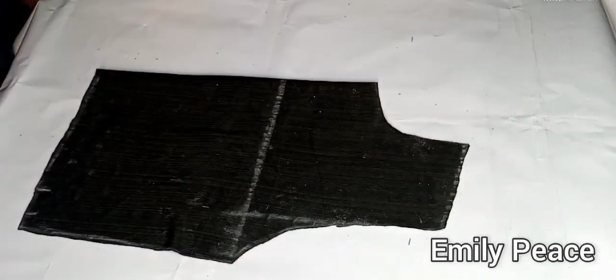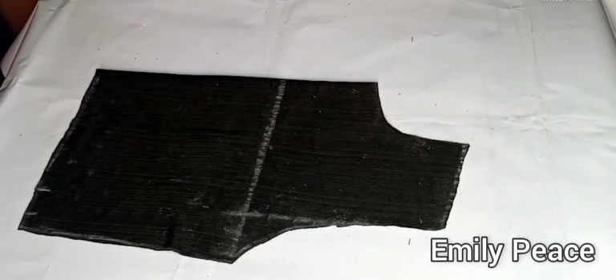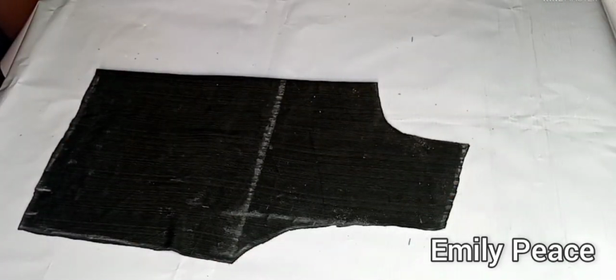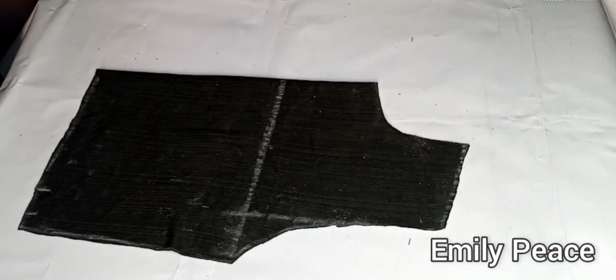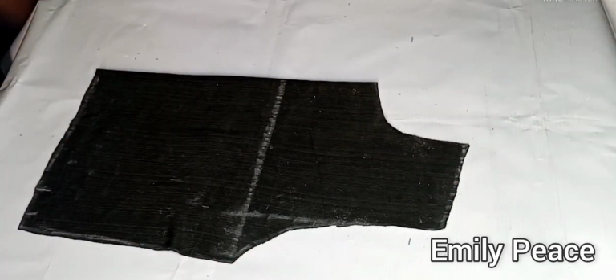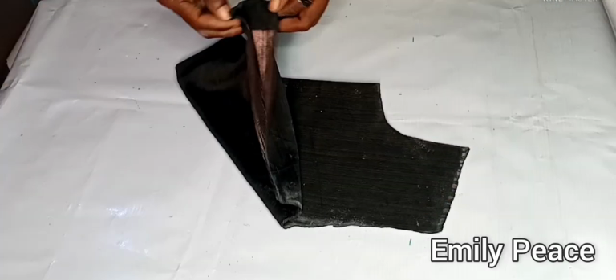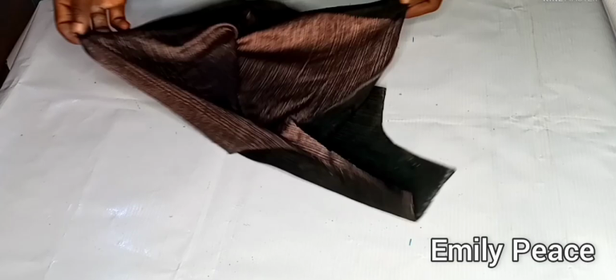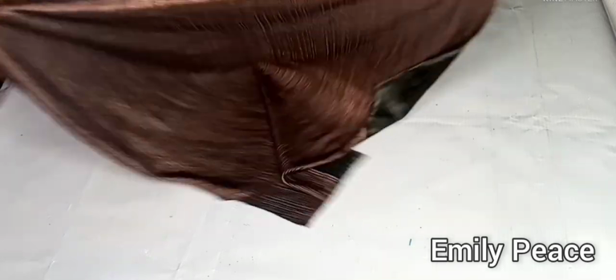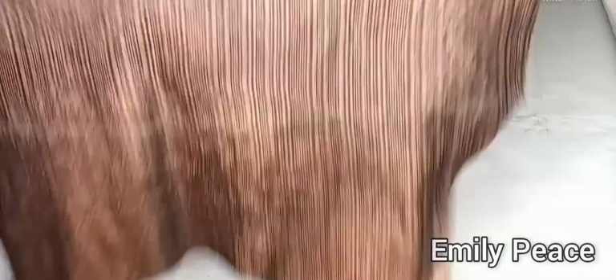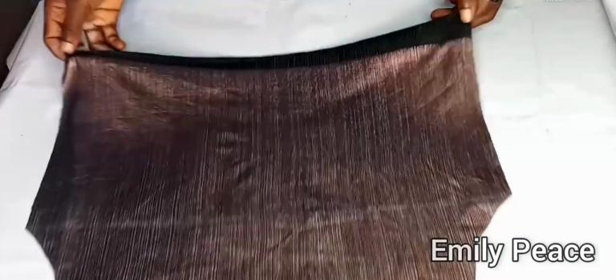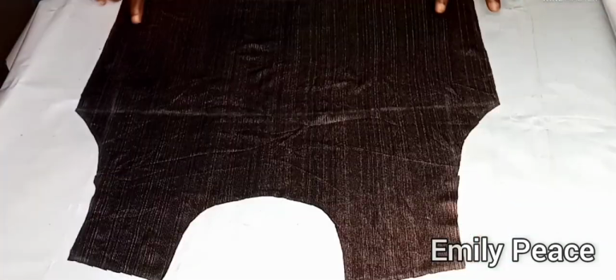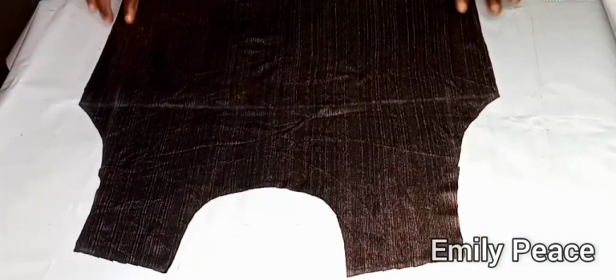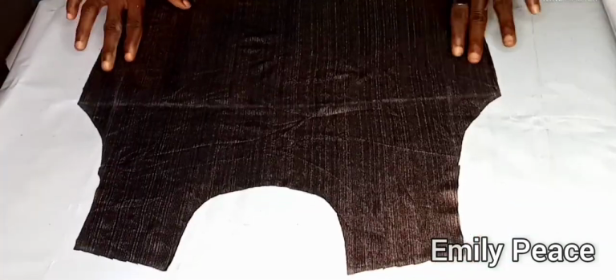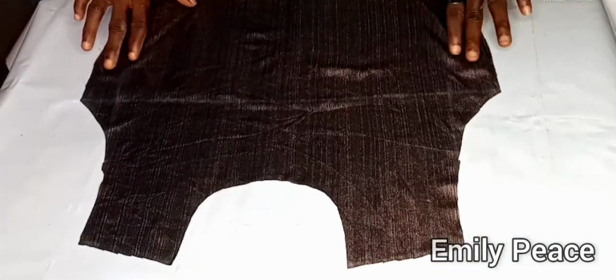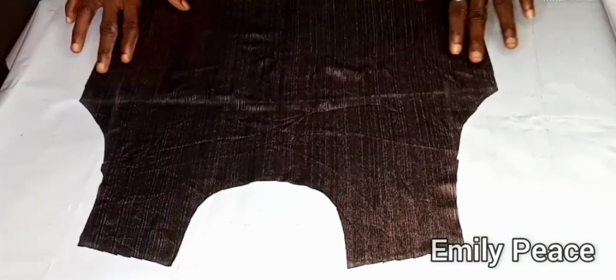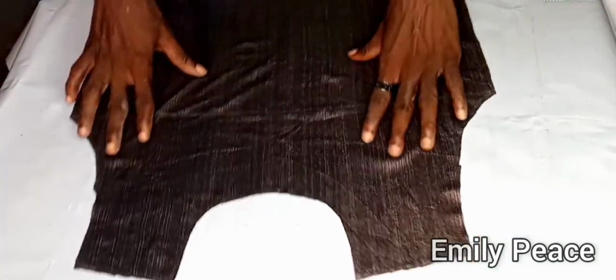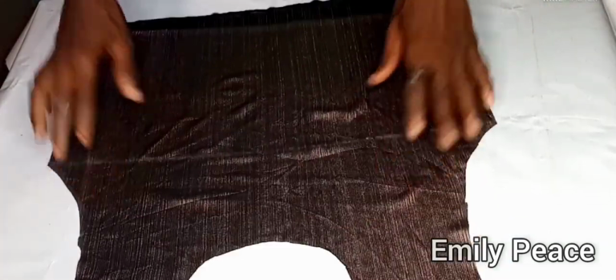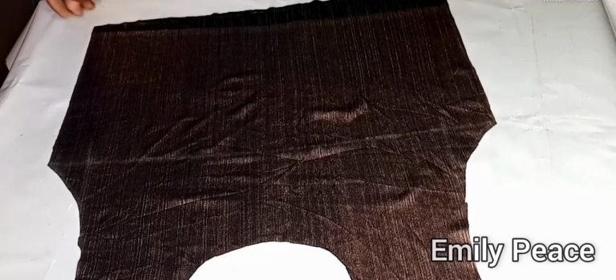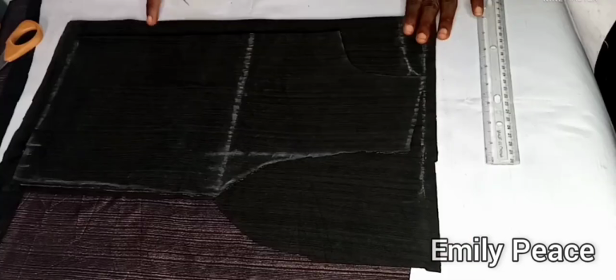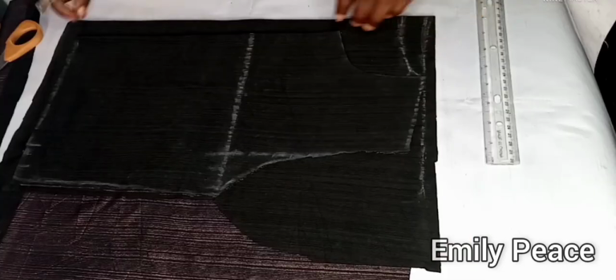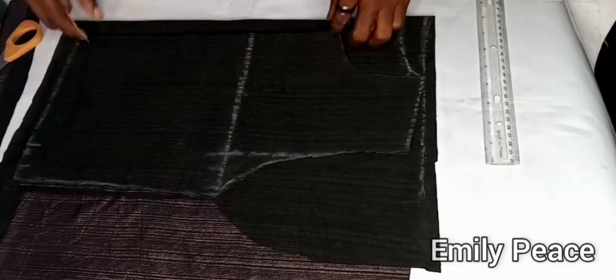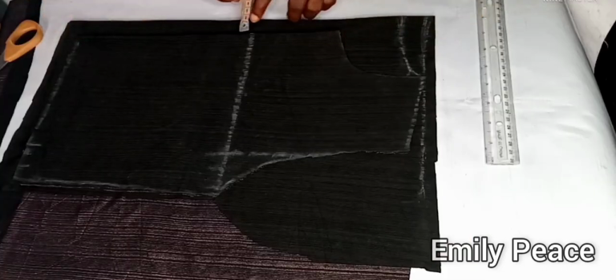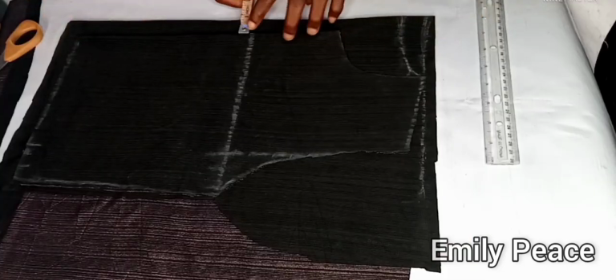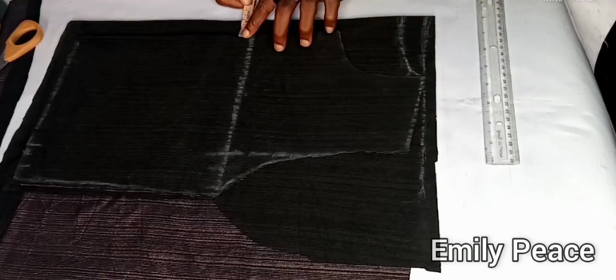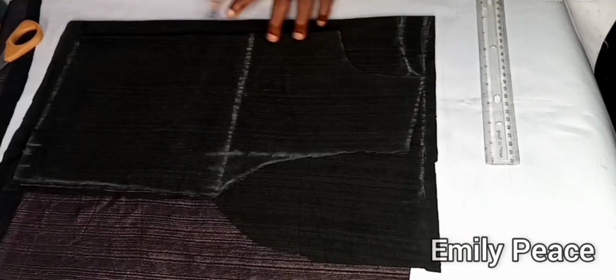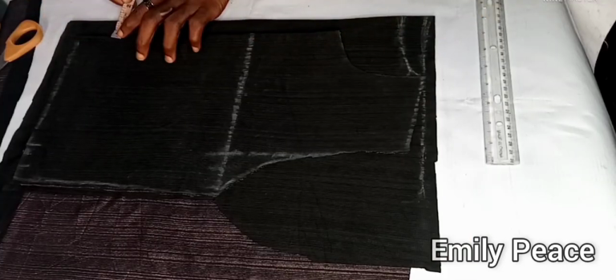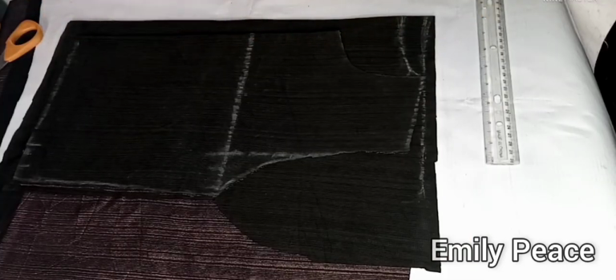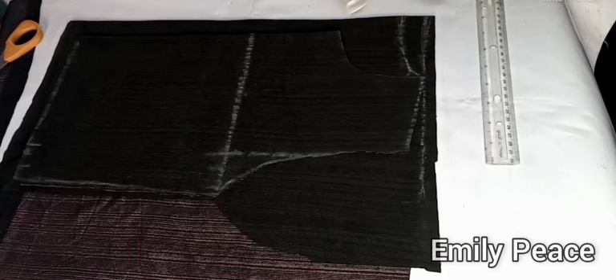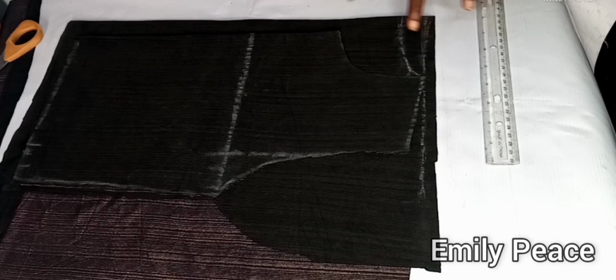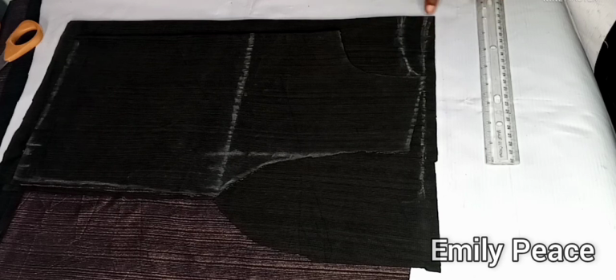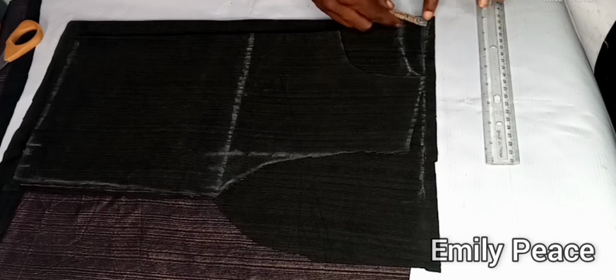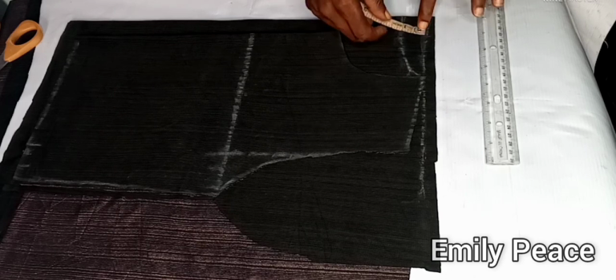After cutting, this is what I have. I'm going to open it up and show you, then use this piece to cut out the back panel. I laid that out and added one inch extra for the zipper, because this dress is going to have a zipper.